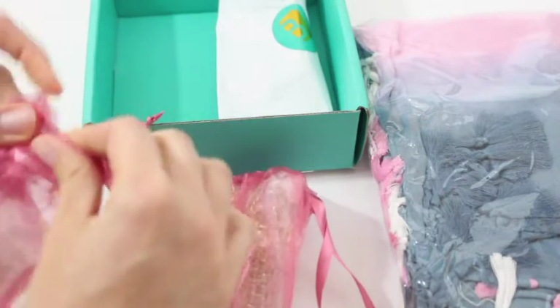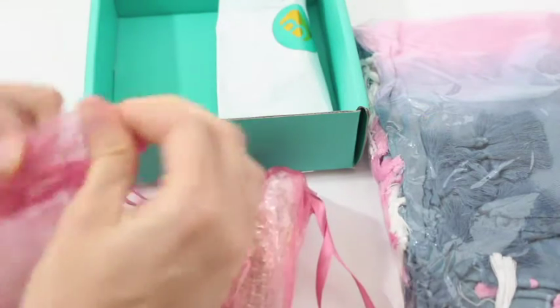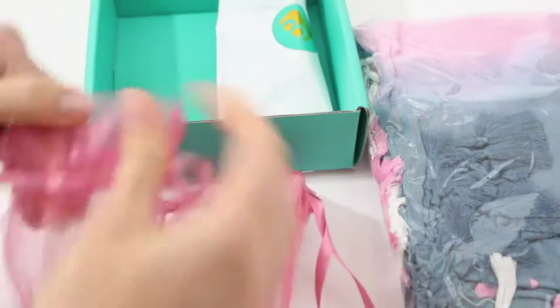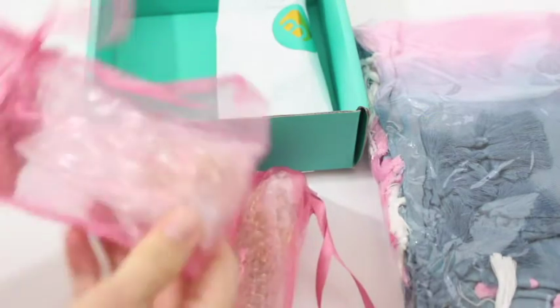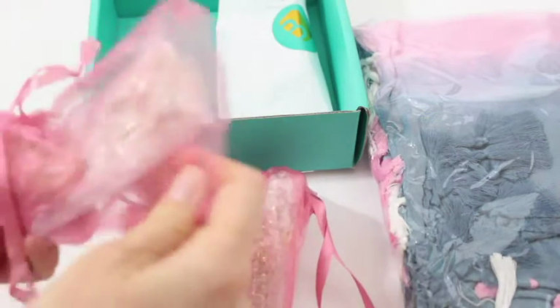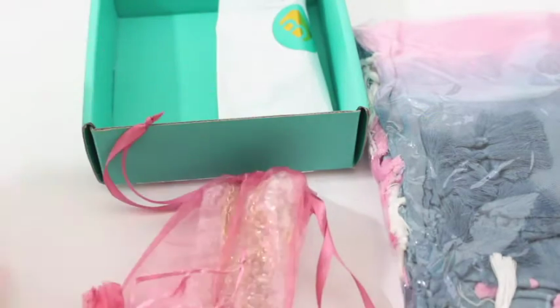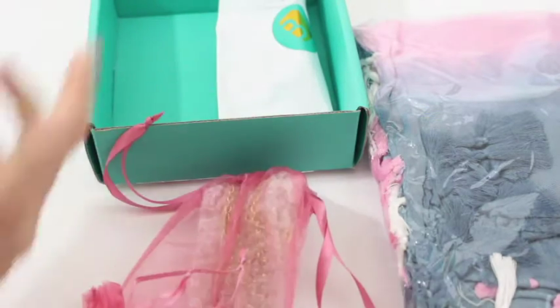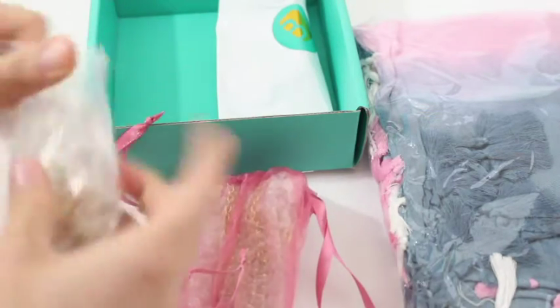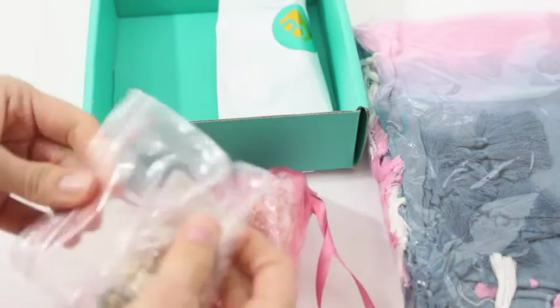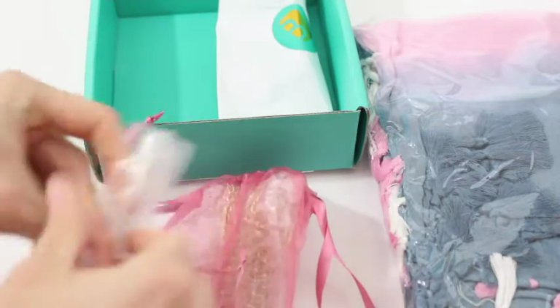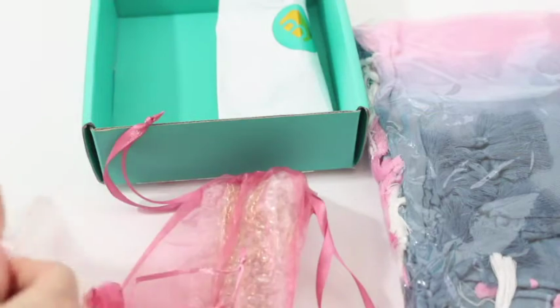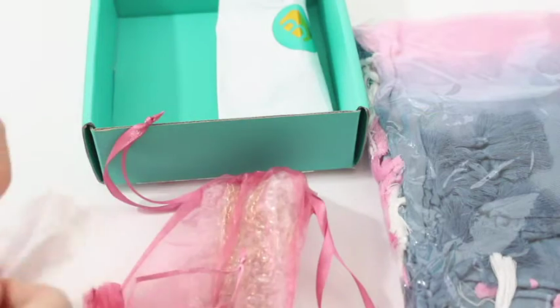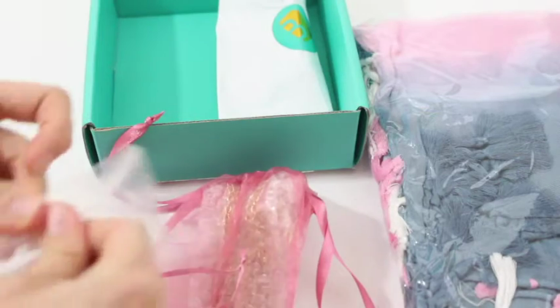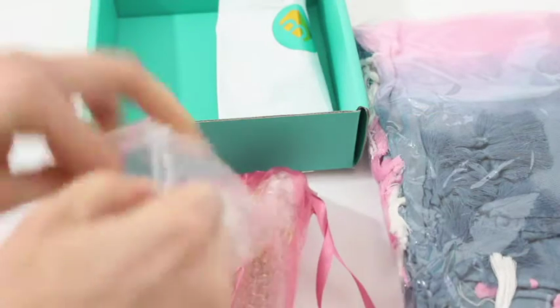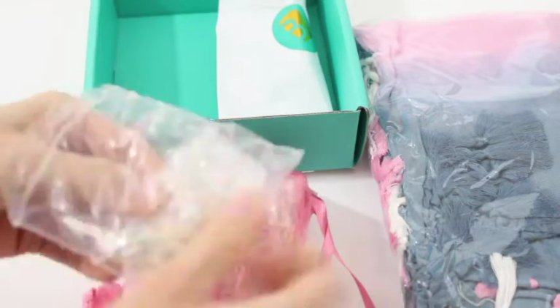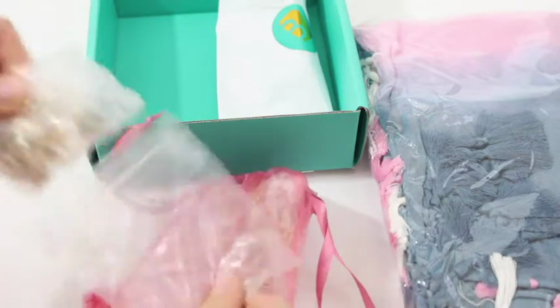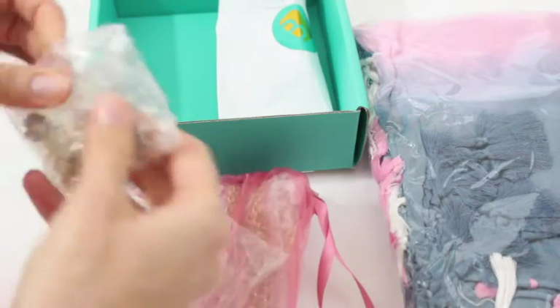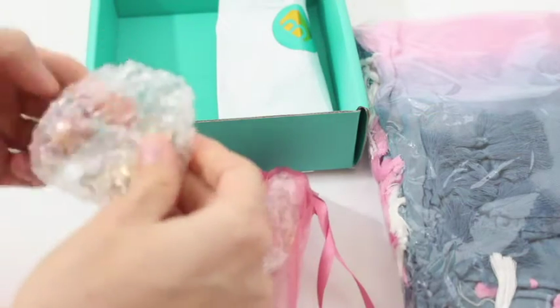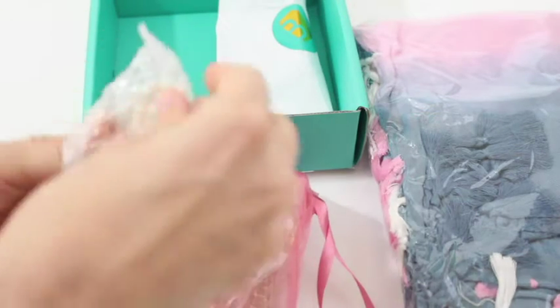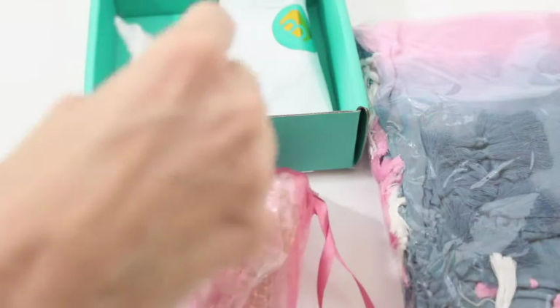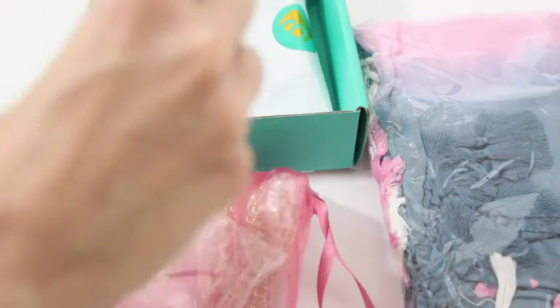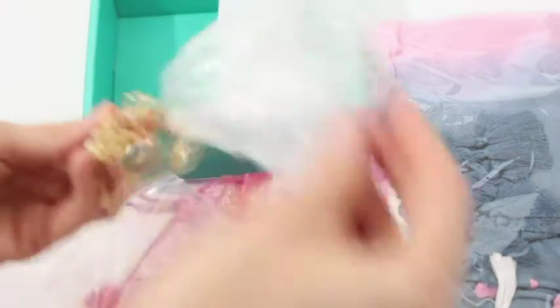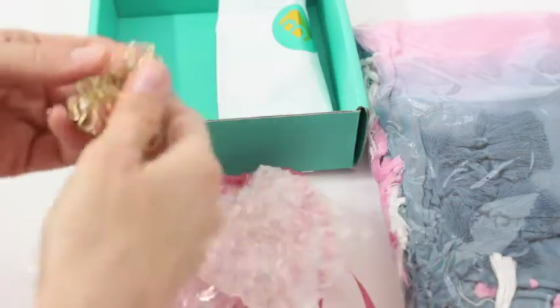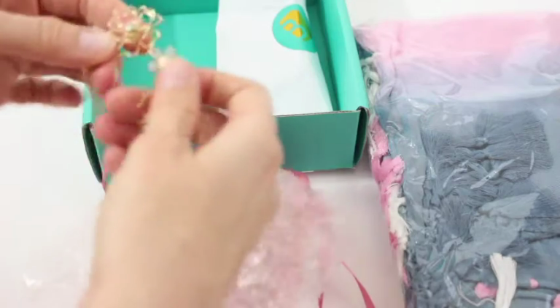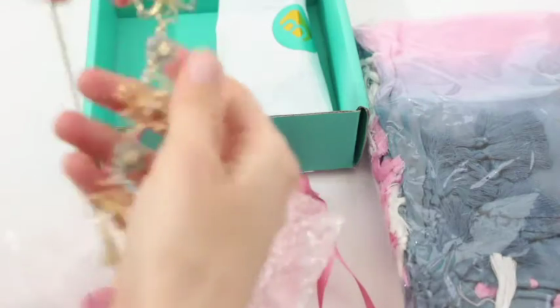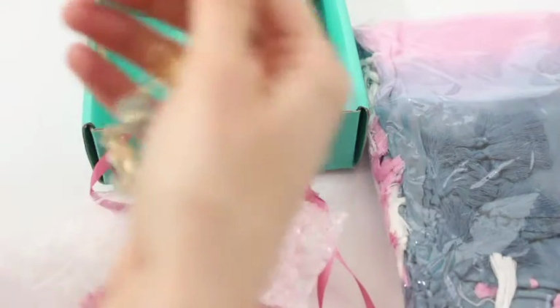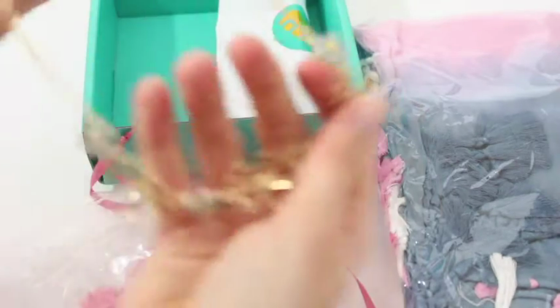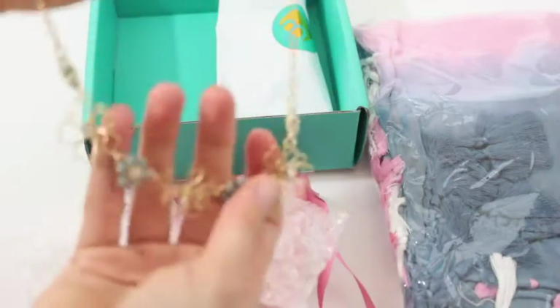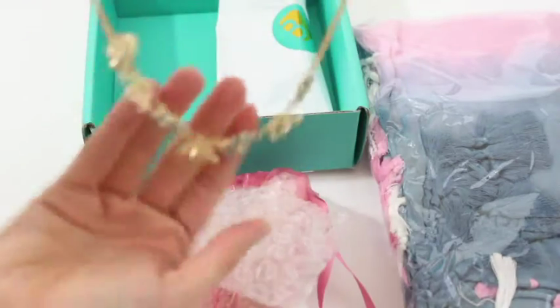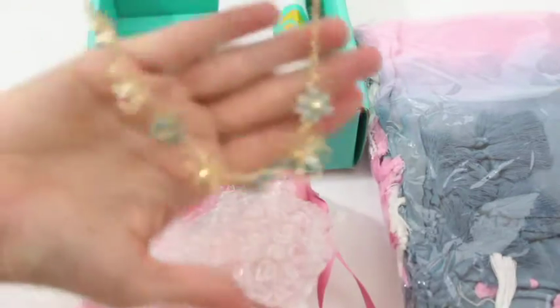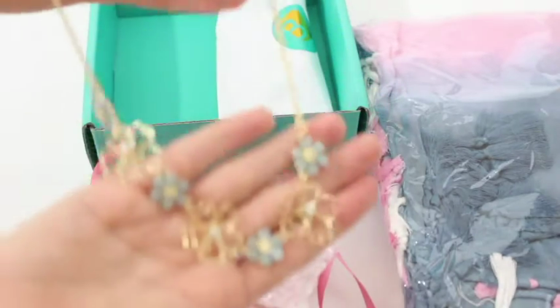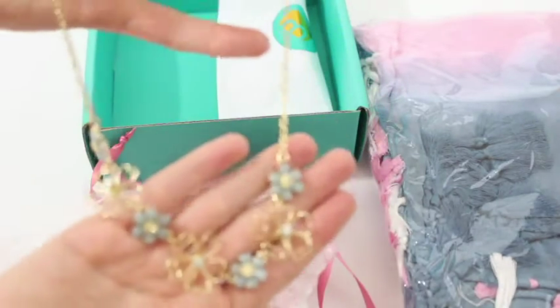I like that everything's pink this month — they're really good at their packaging. I did see a spoiler and I think this is what I saw the spoiler for. I'm not a huge fan of this one.